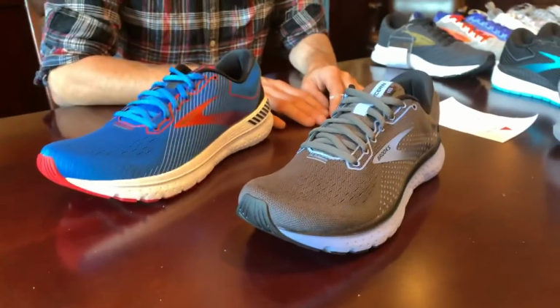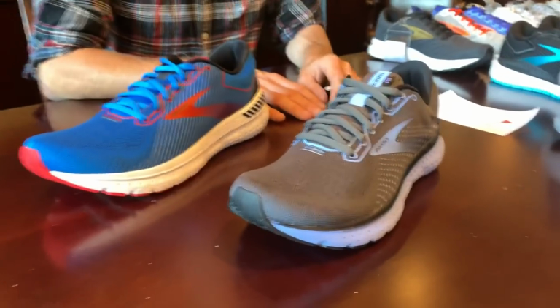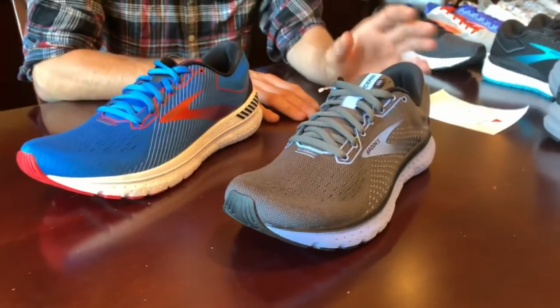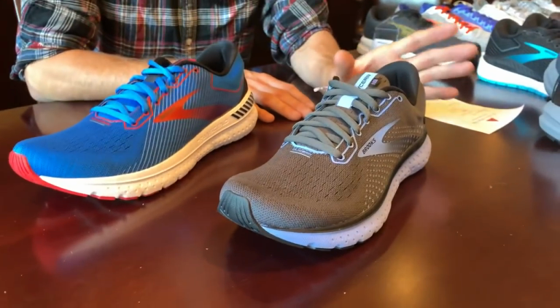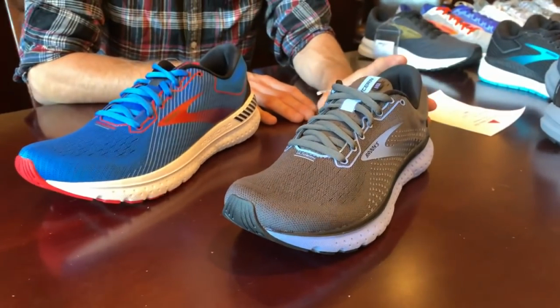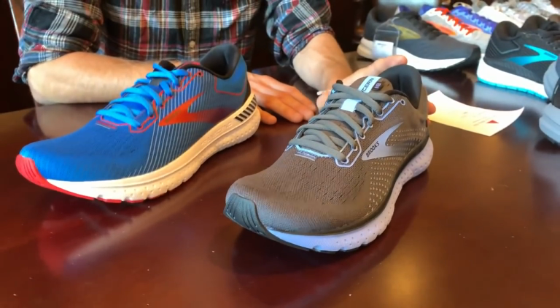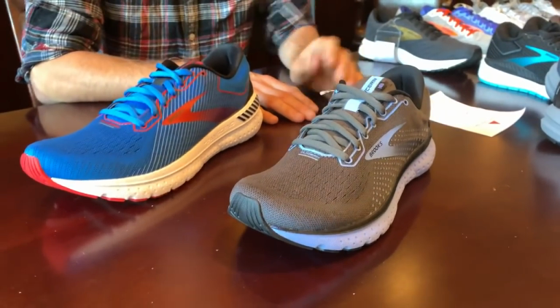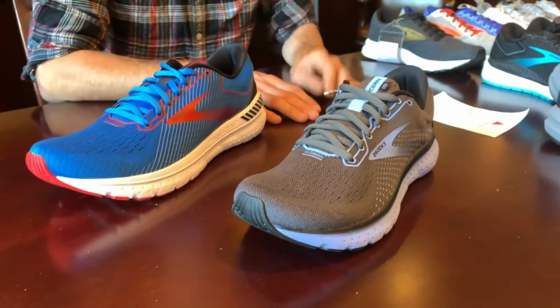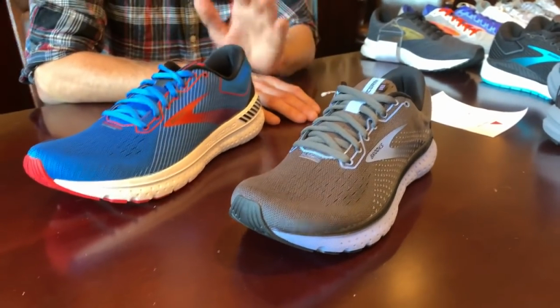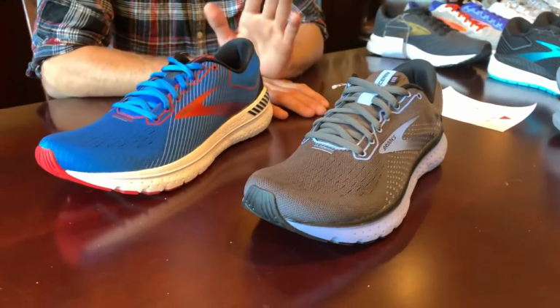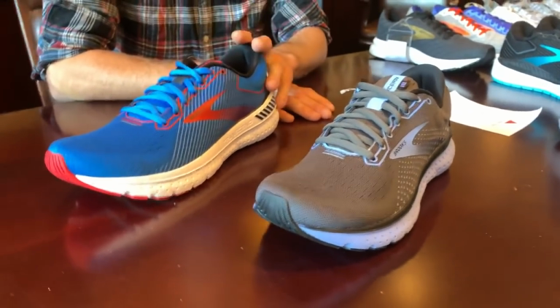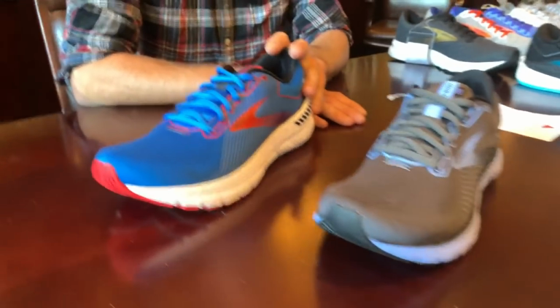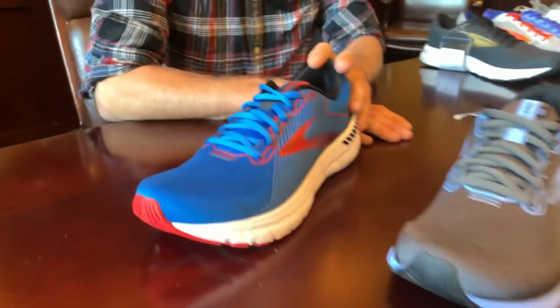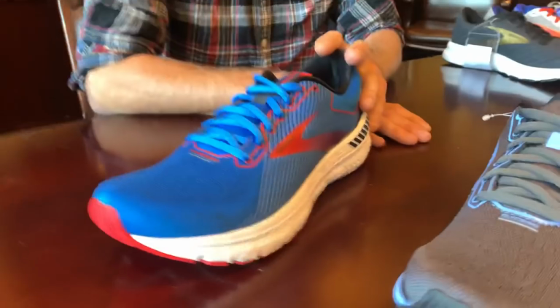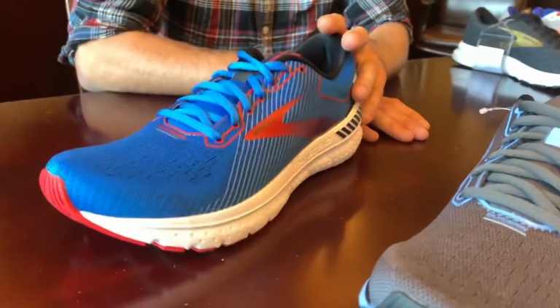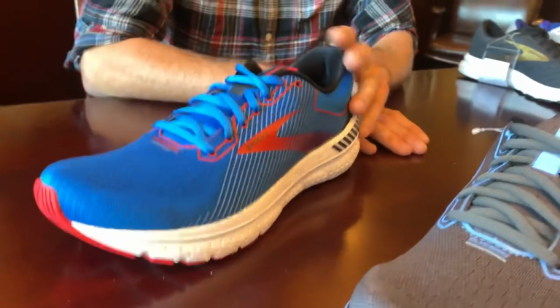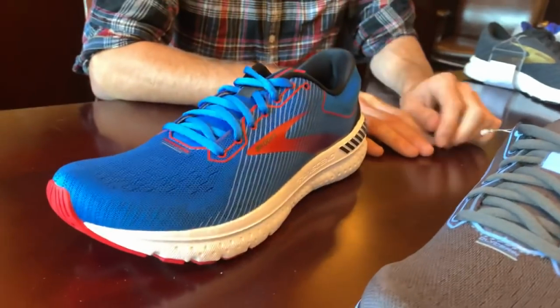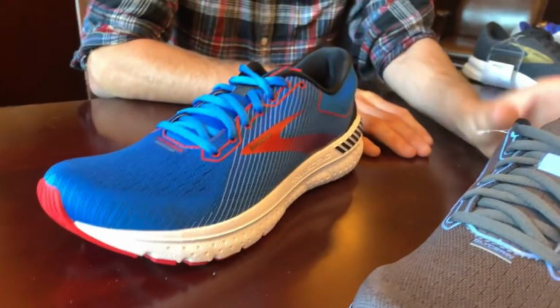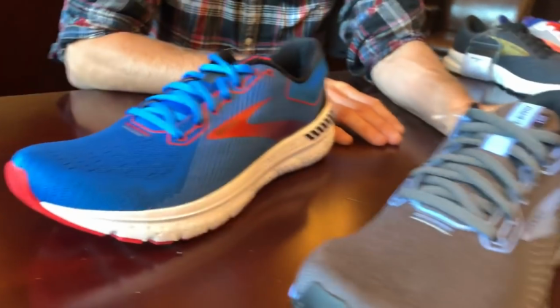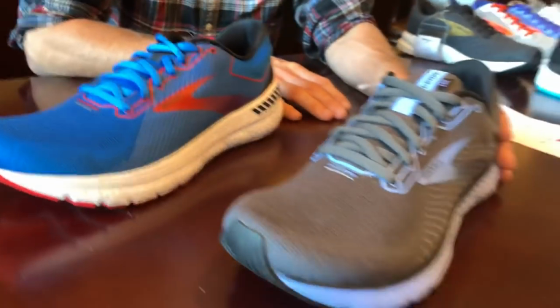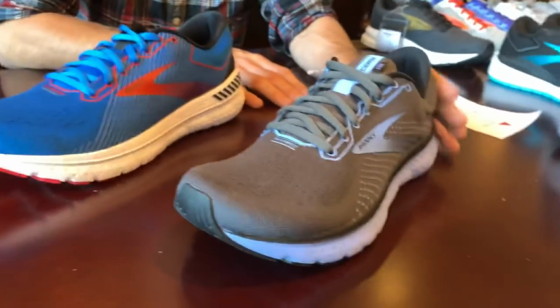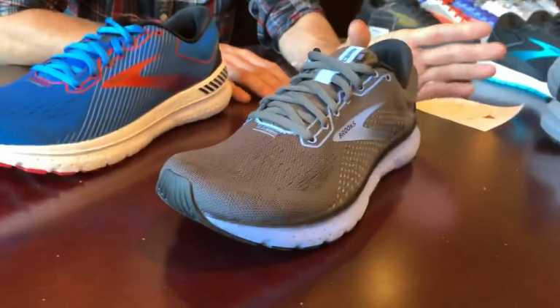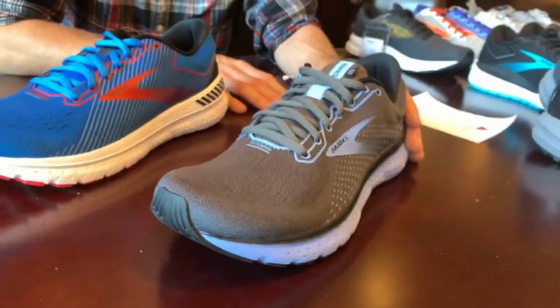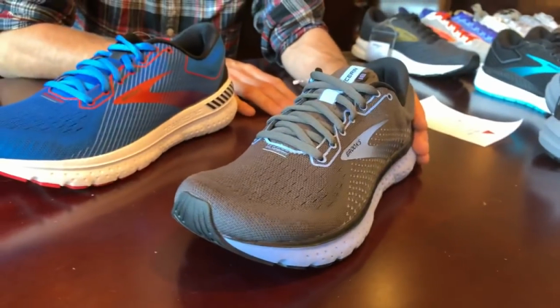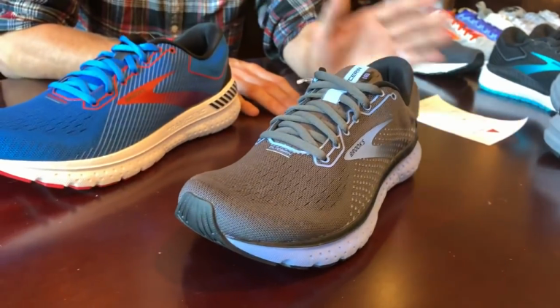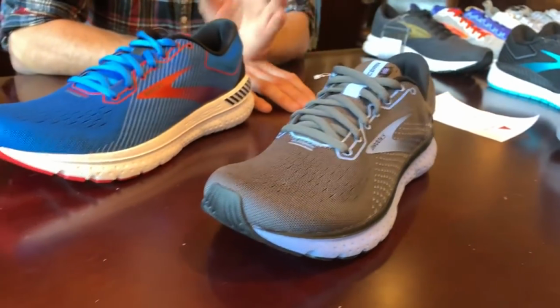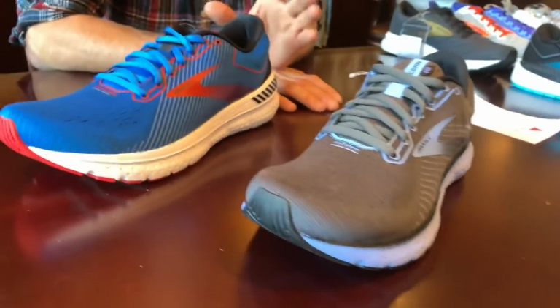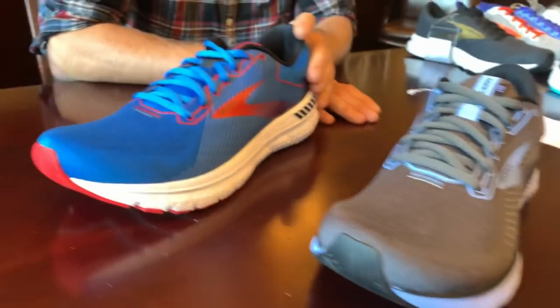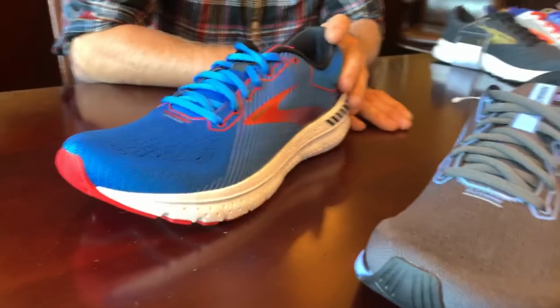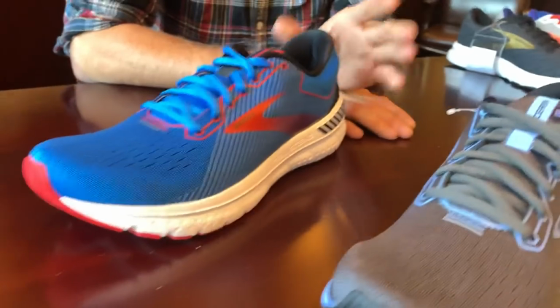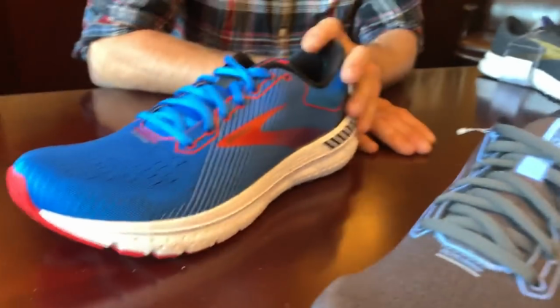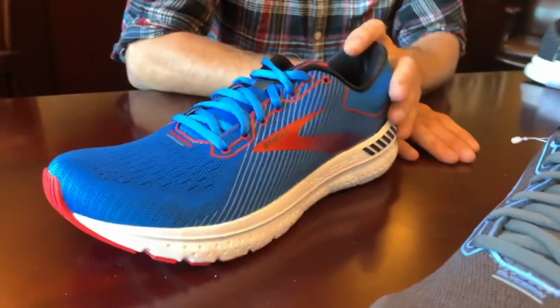The Glycerin comes in at $150 and will release in March 2020. The Transcend comes in at $160 and will release in February 2020.